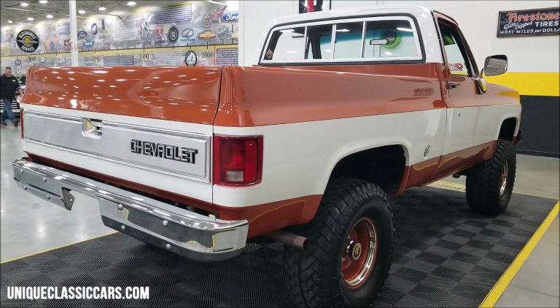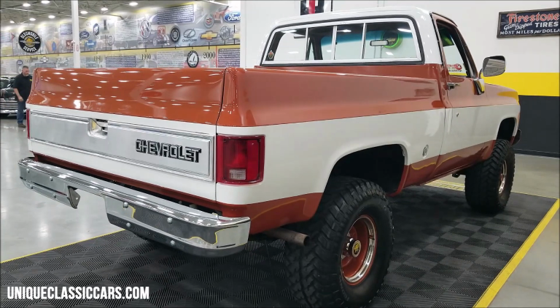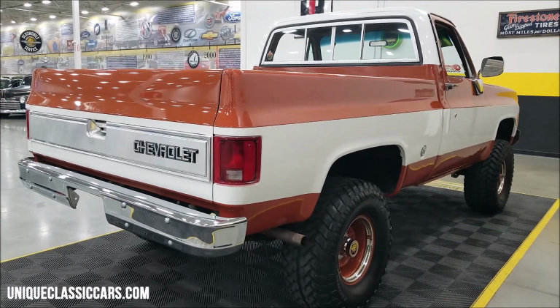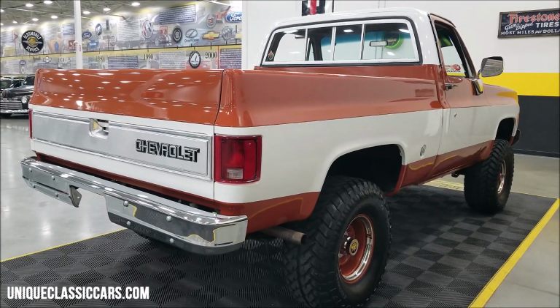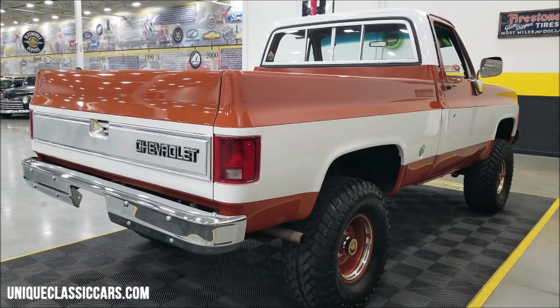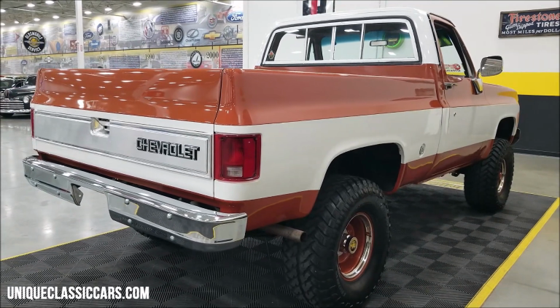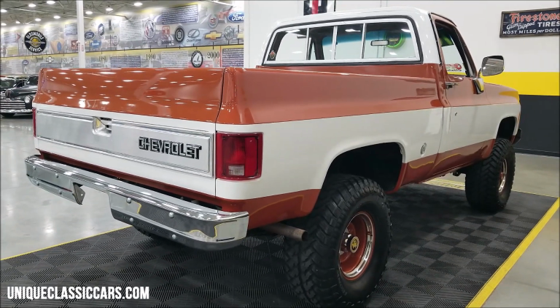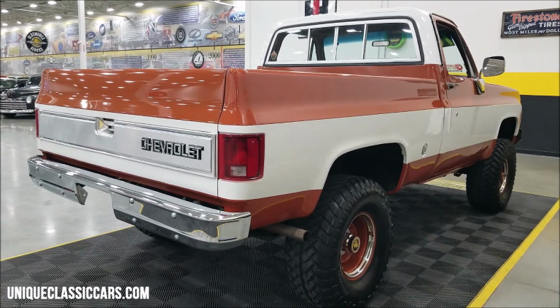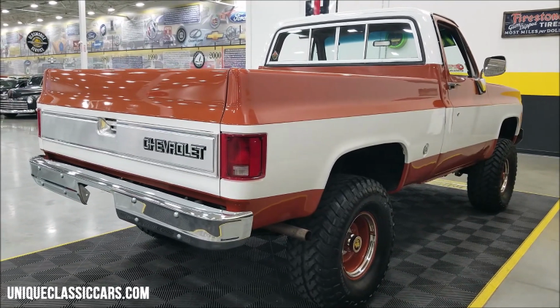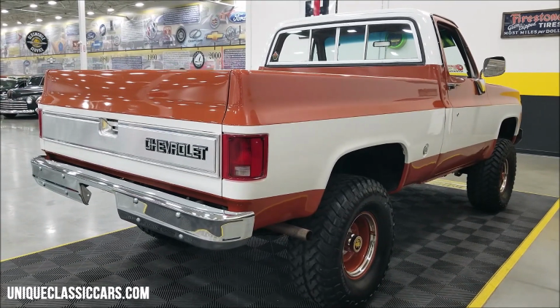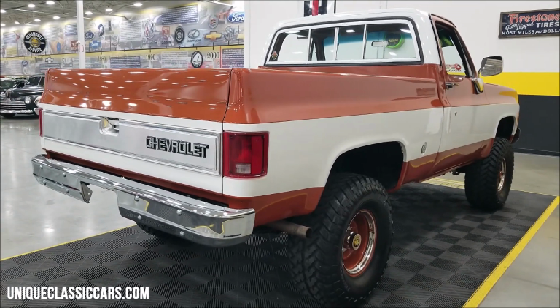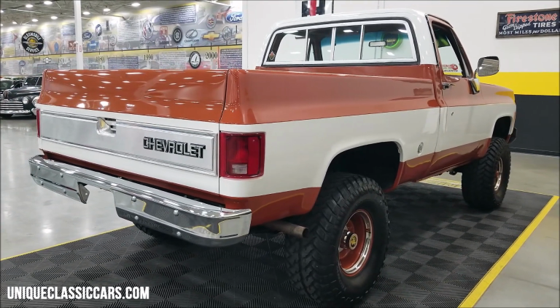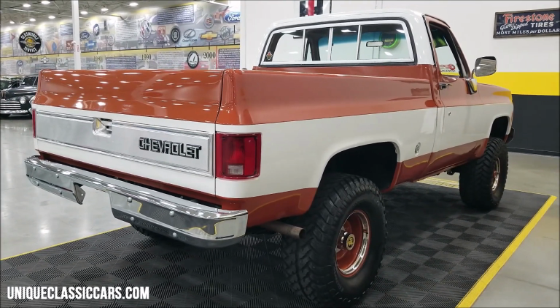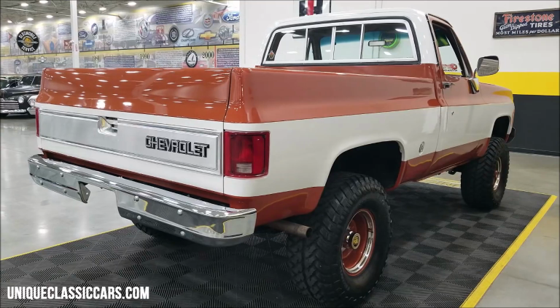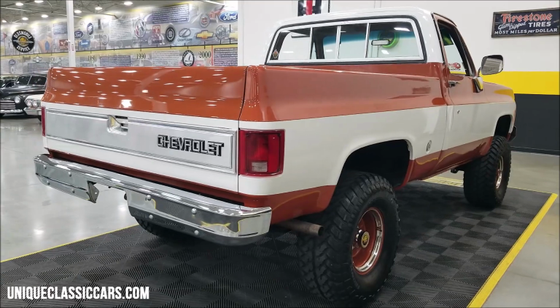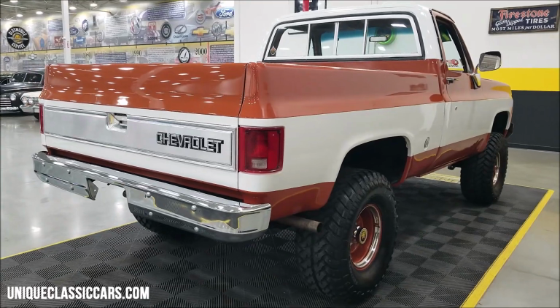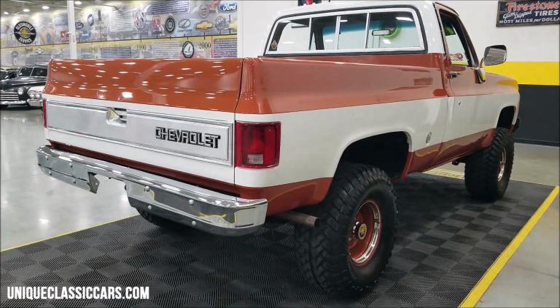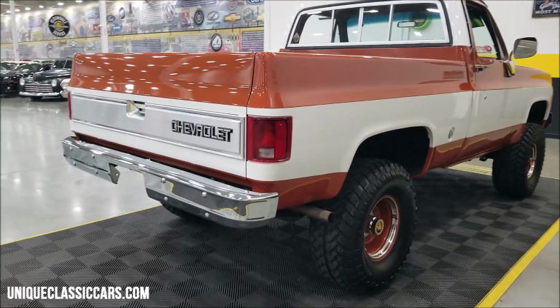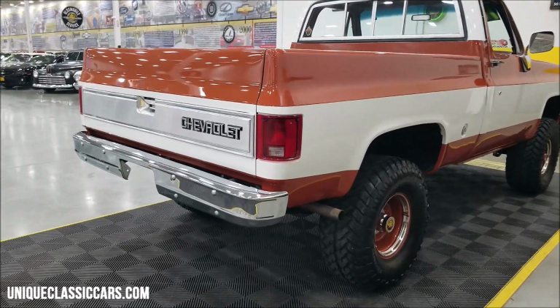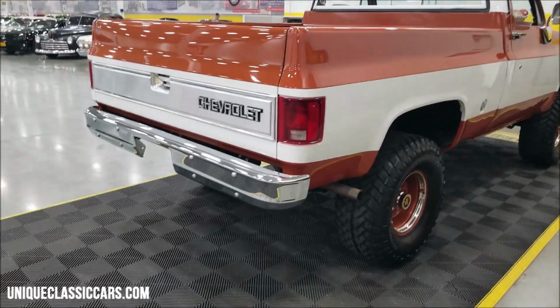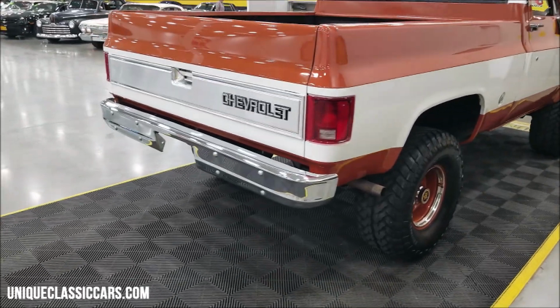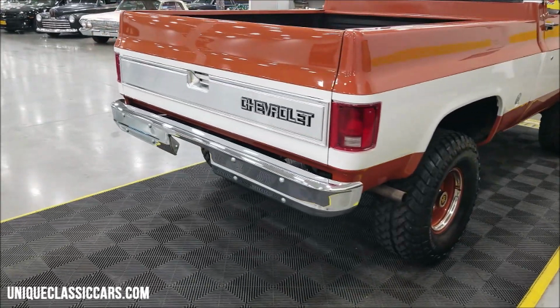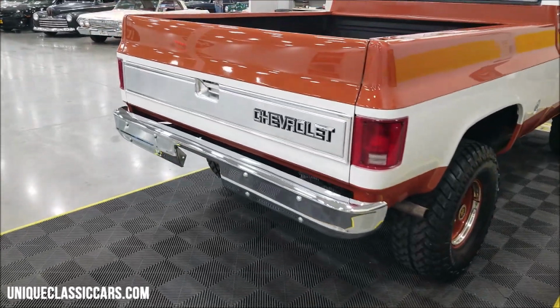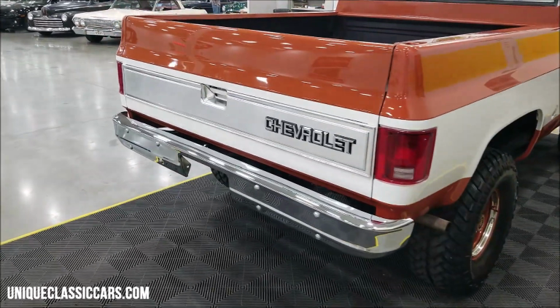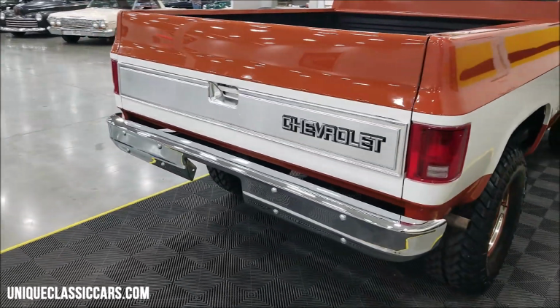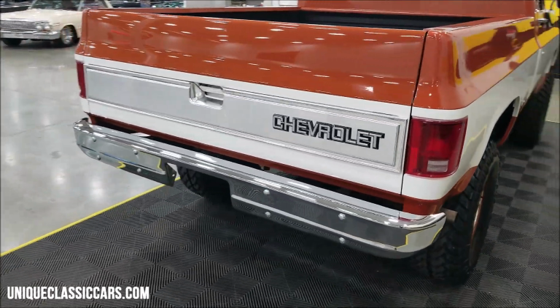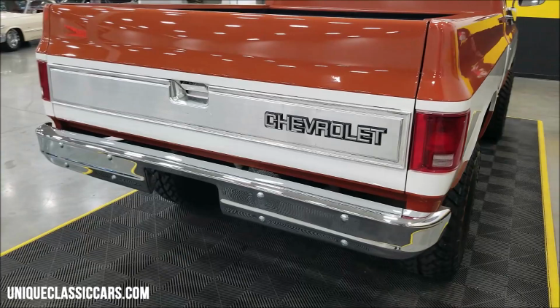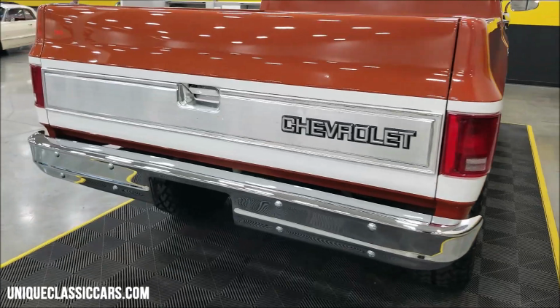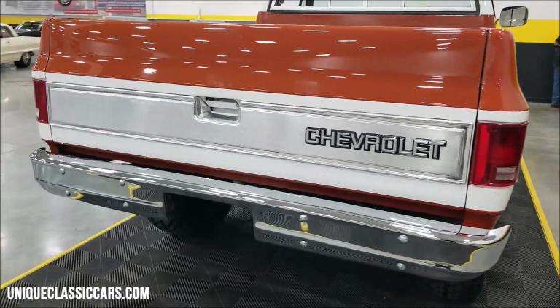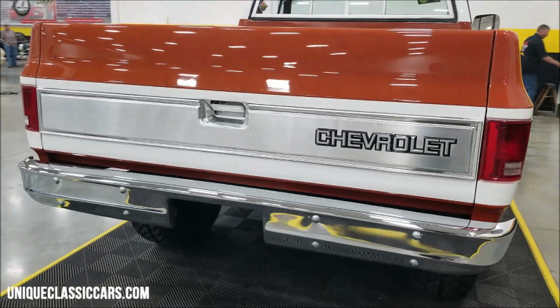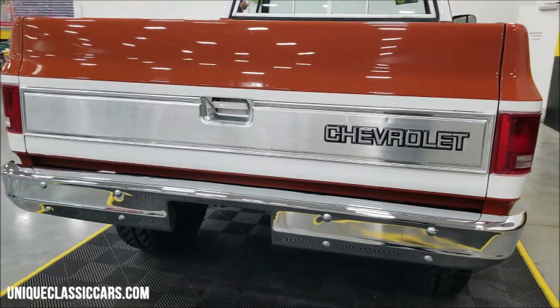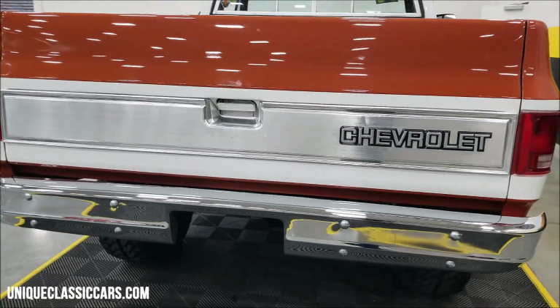Remember, we do consider trades, financing is available, and of course we can assist with transportation. This vehicle may be eligible for an extended service contract — consult with your sales associate when you call in or email.